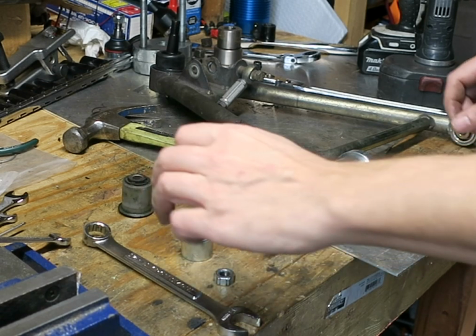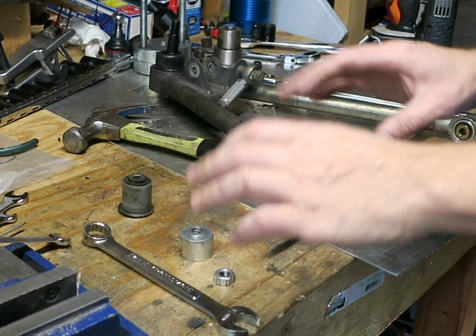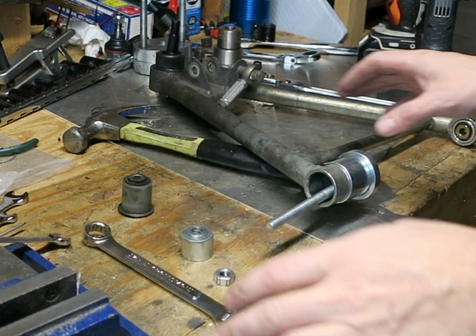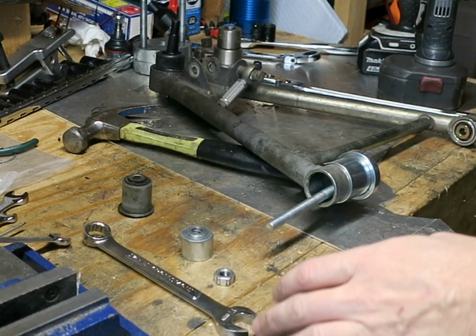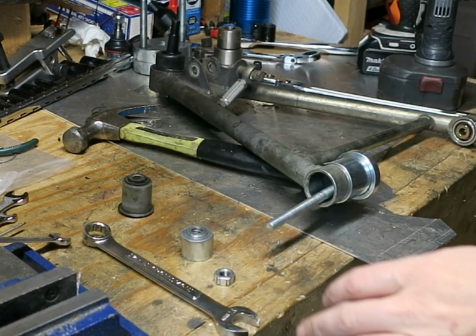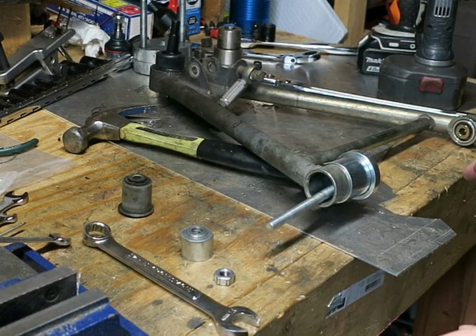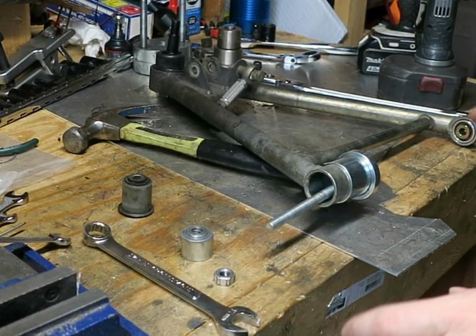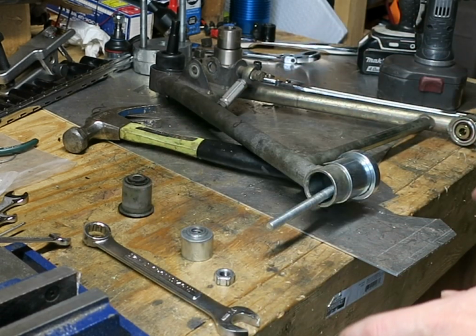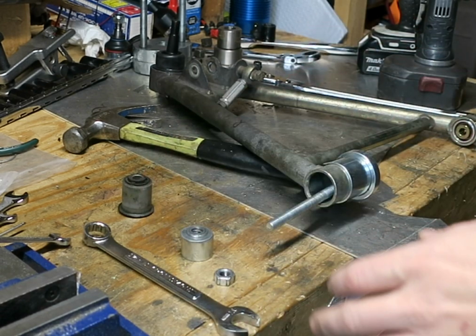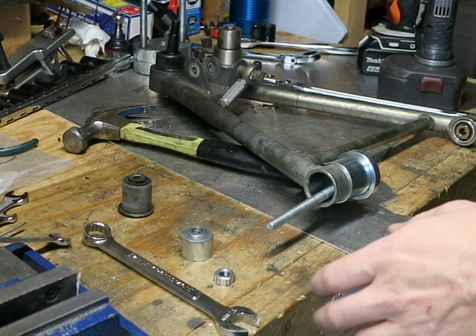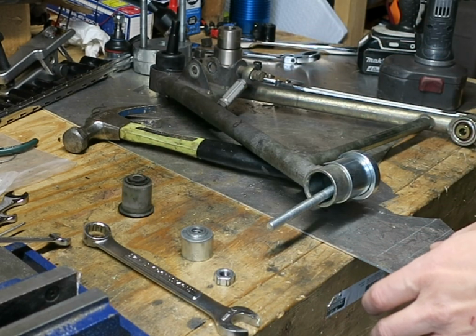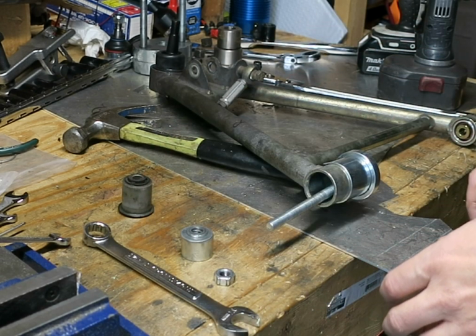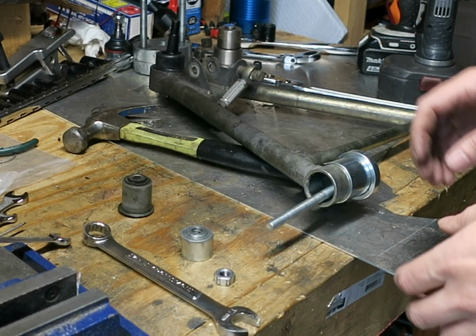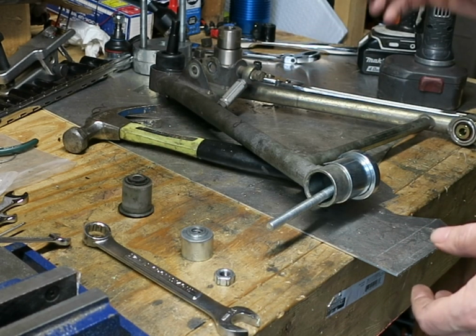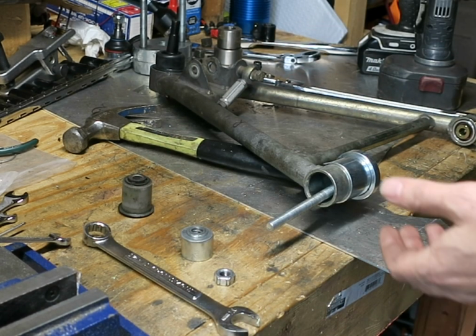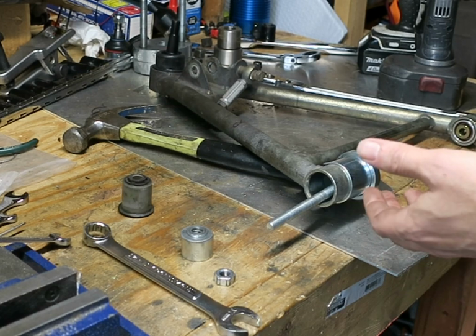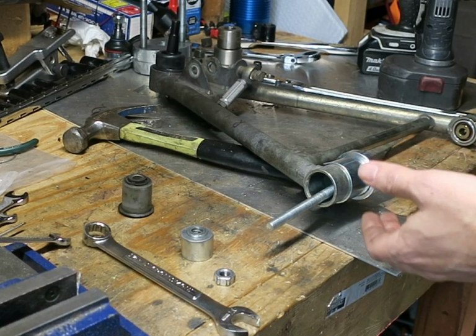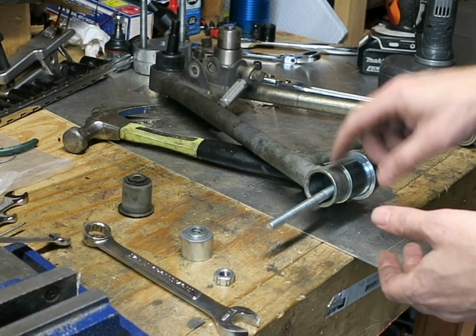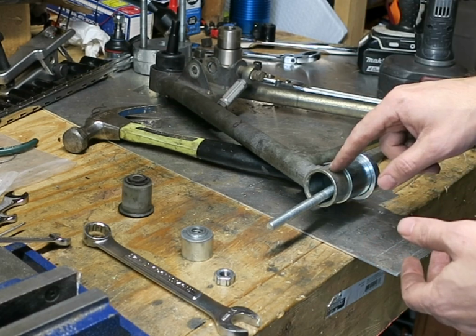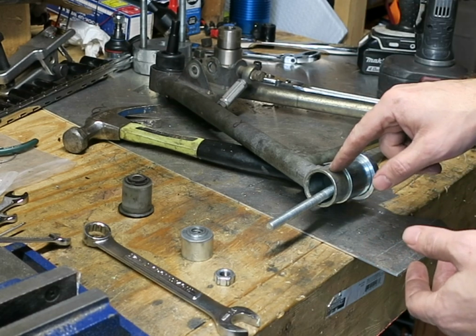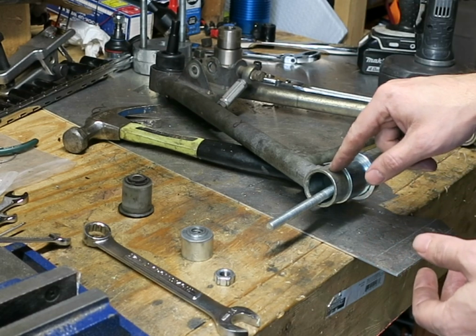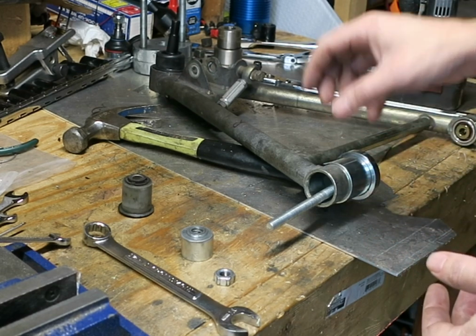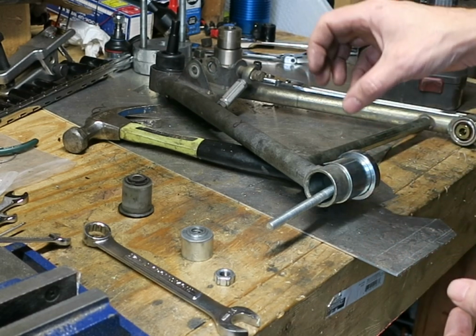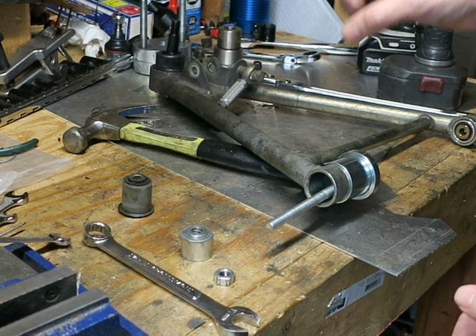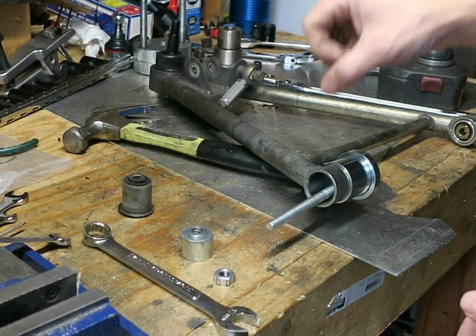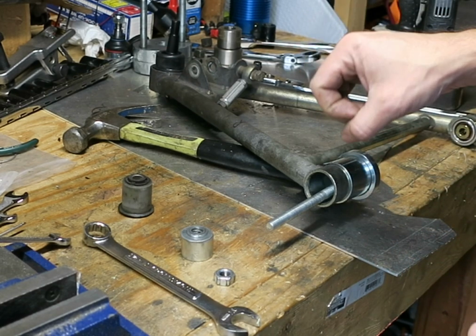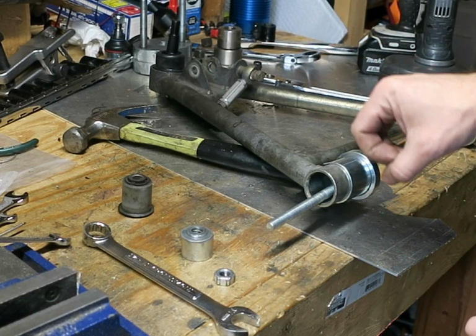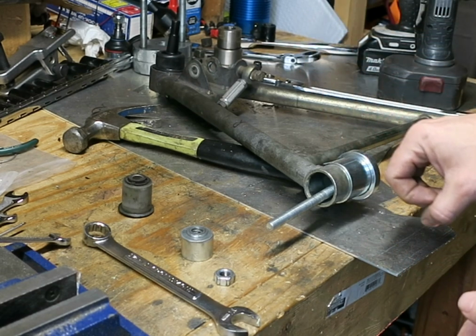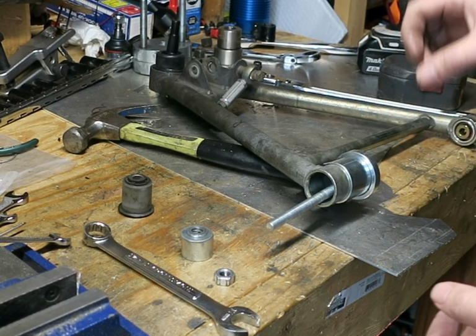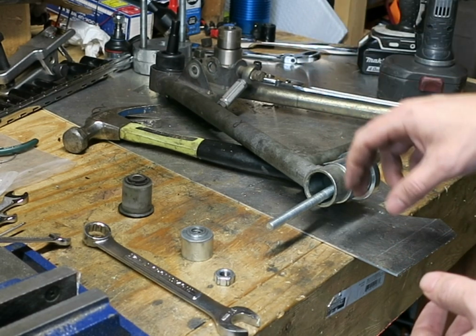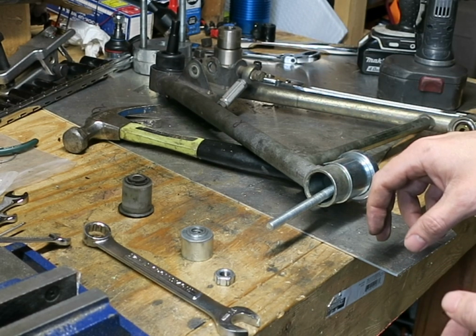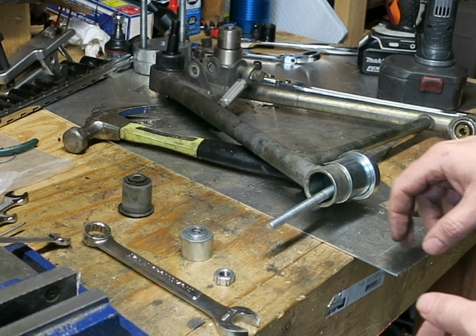I set this up so I can do things quickly and efficiently because the bushing is chilled so that it has a smaller diameter and goes in easier.